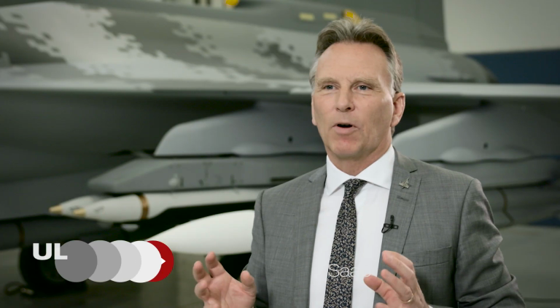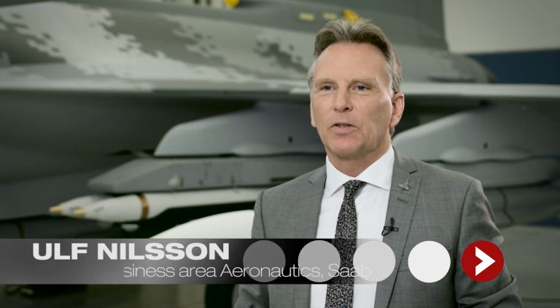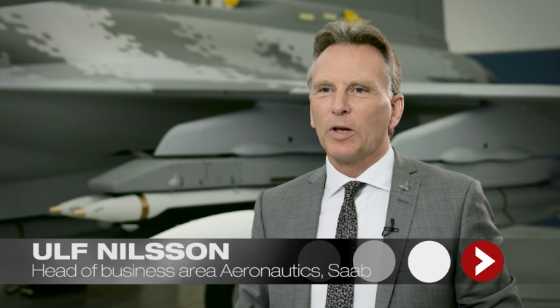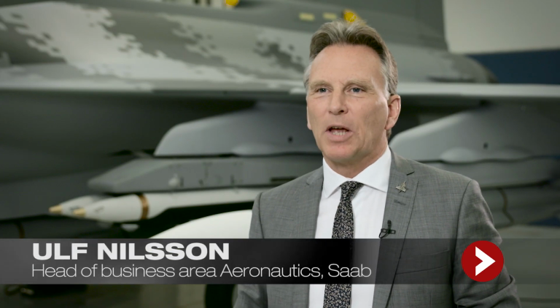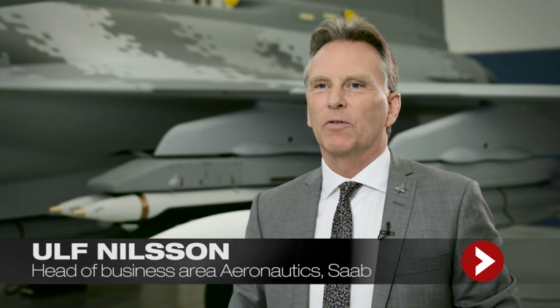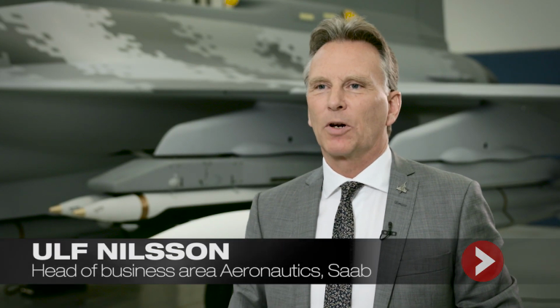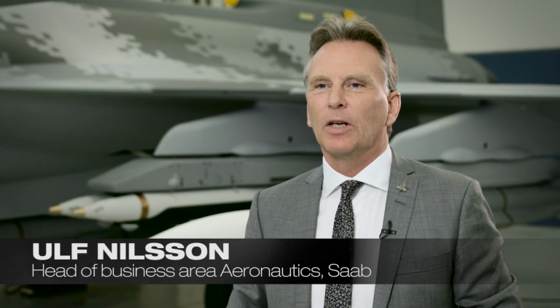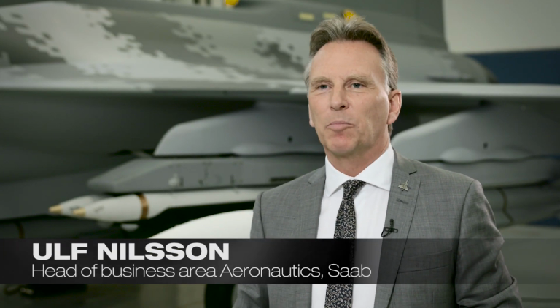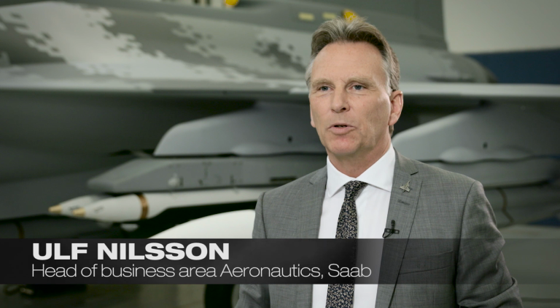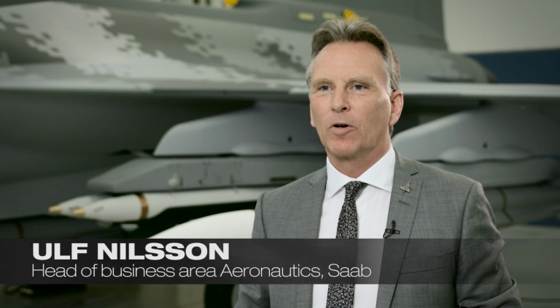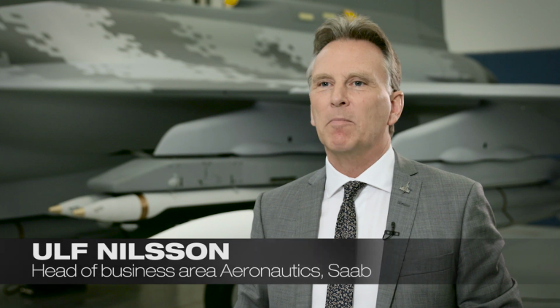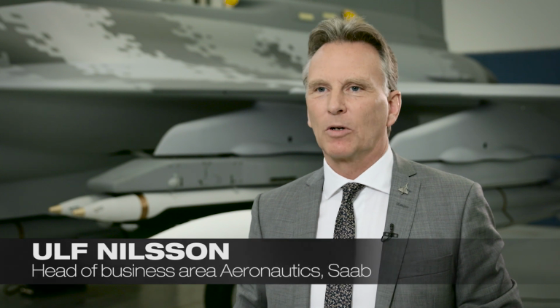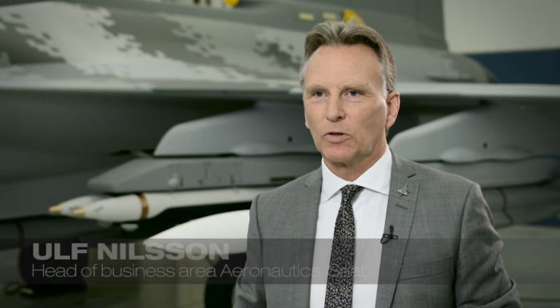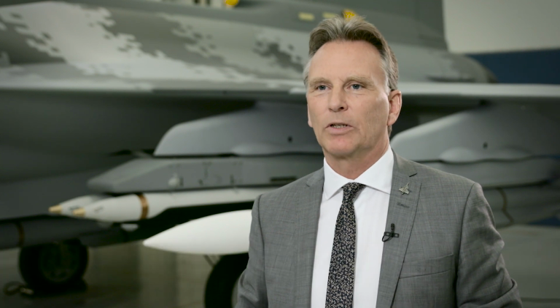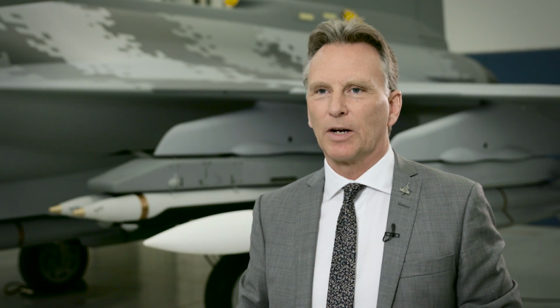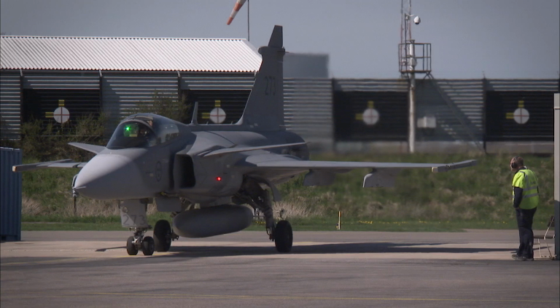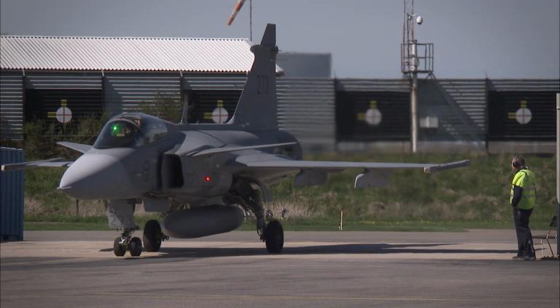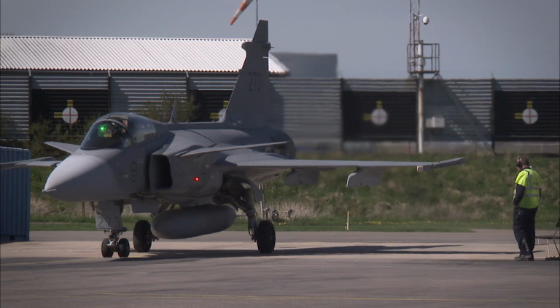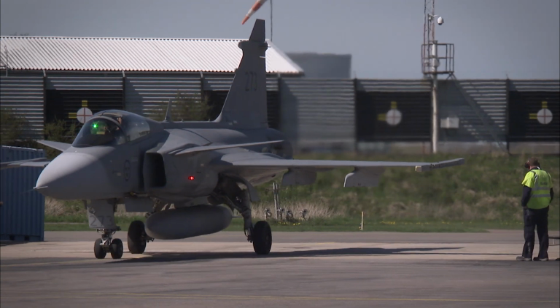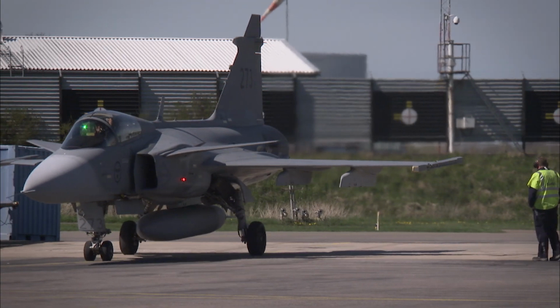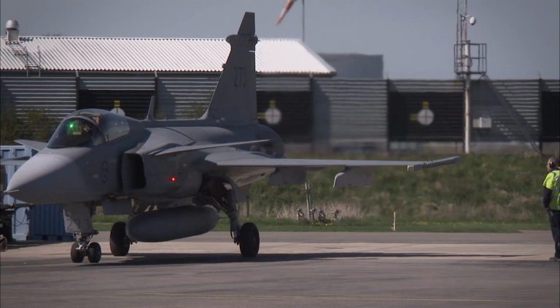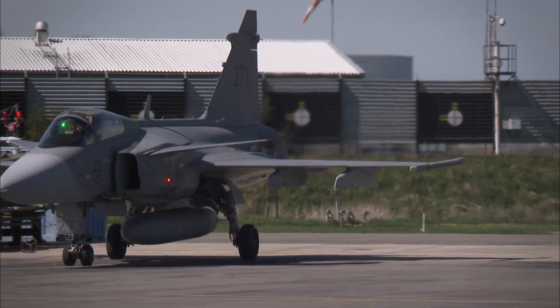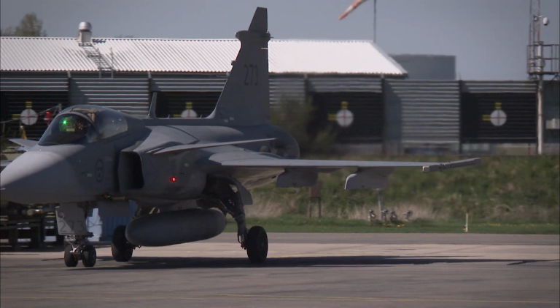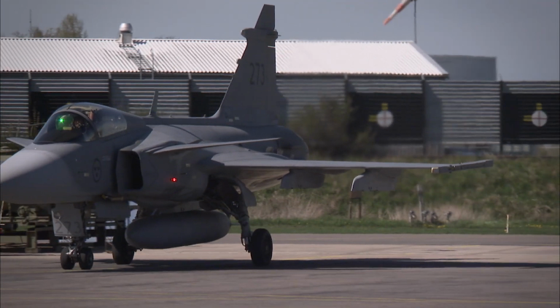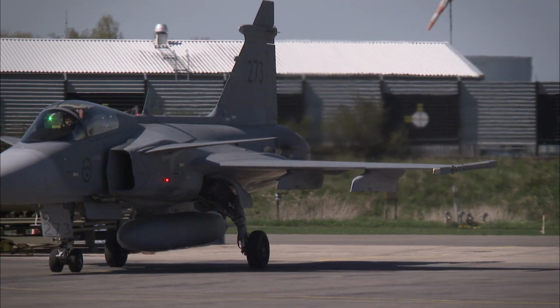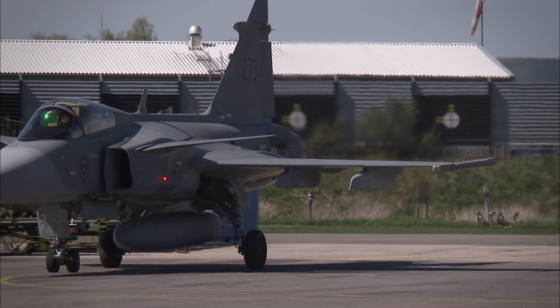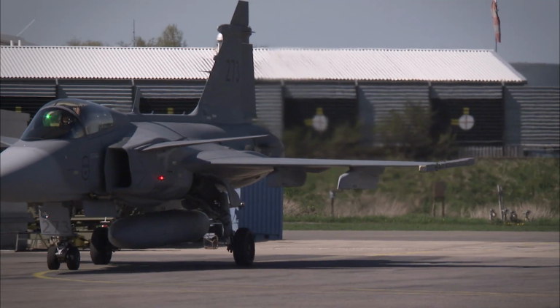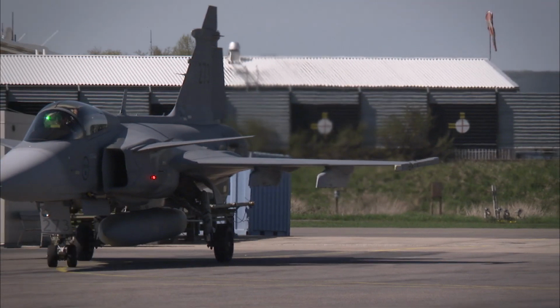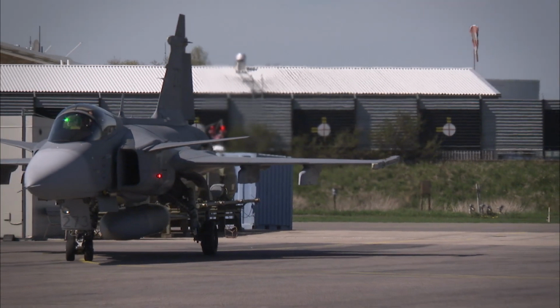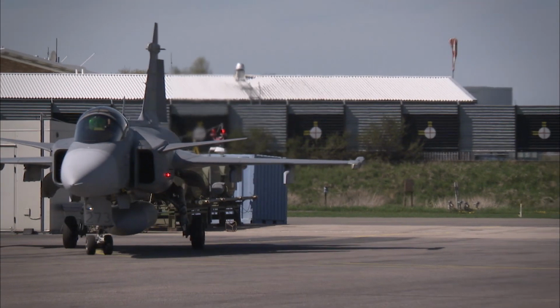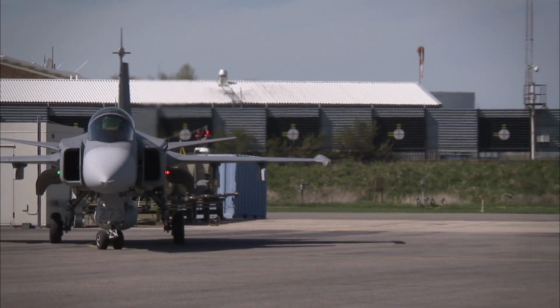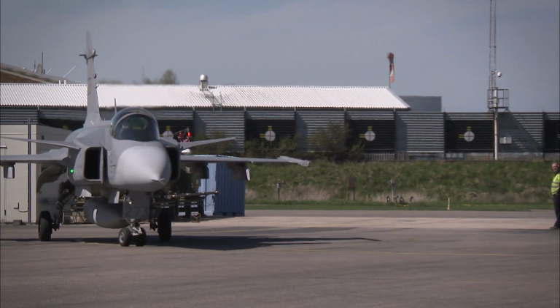Gripen is the only combat aircraft on the market that can promise you an affordable and manageable cost over its life cycle. You can afford to buy it, but more importantly, you can afford to operate it and sustain a fleet of Gripen over its lifetime.